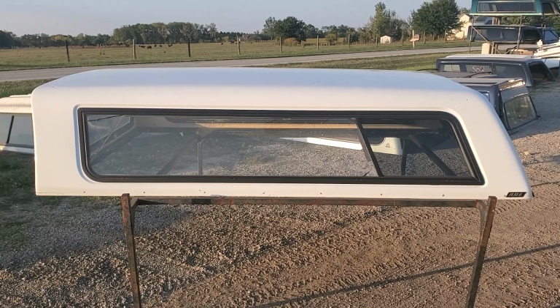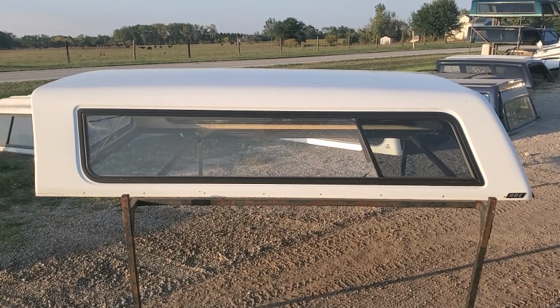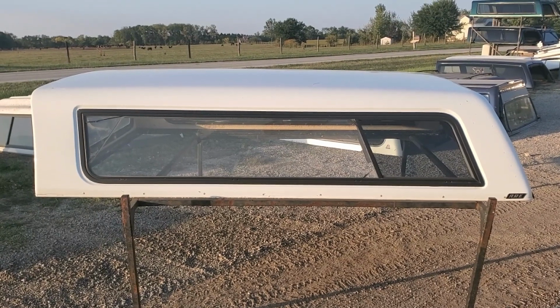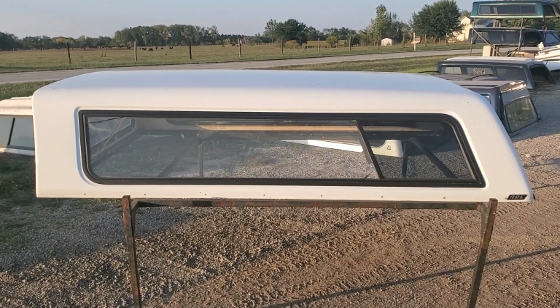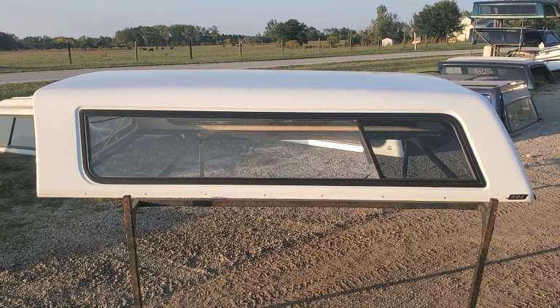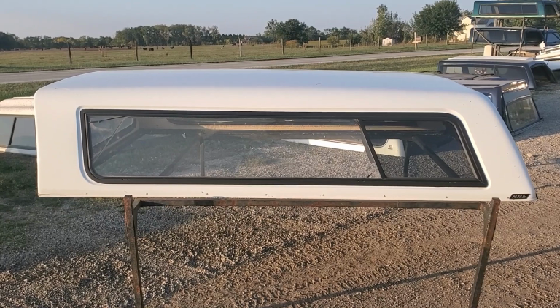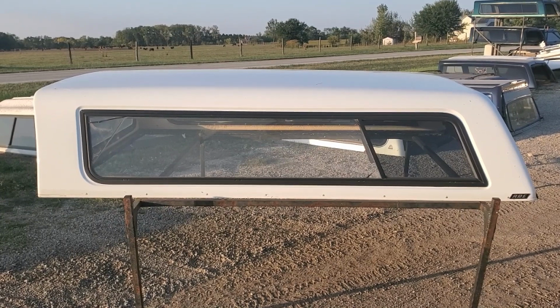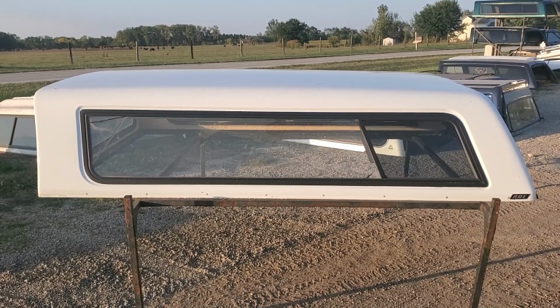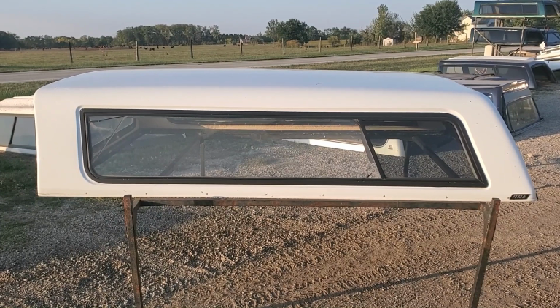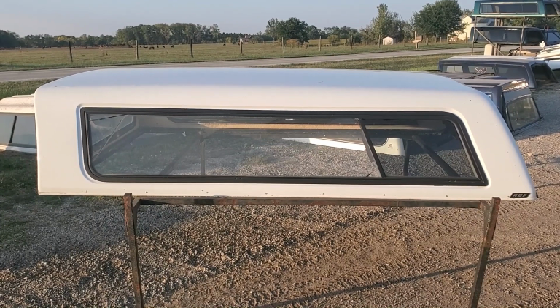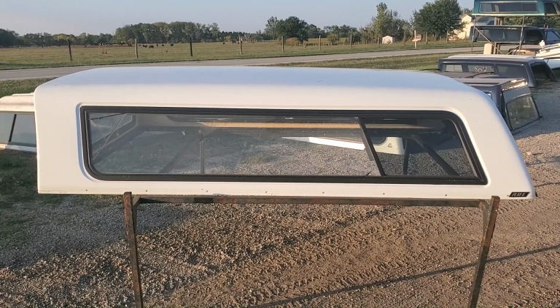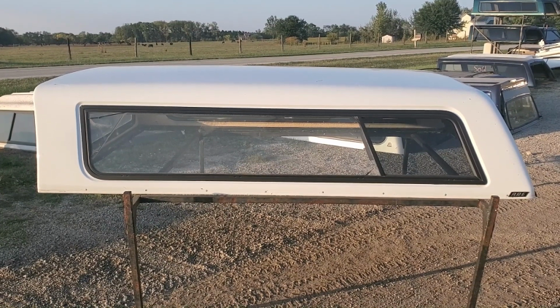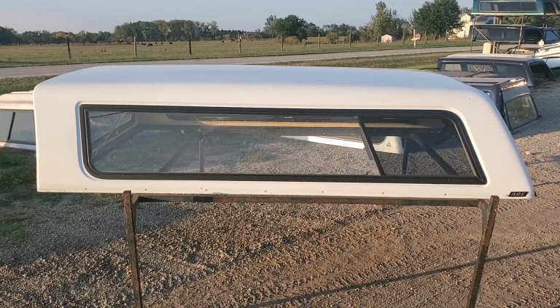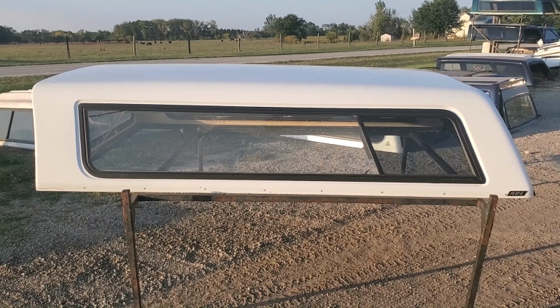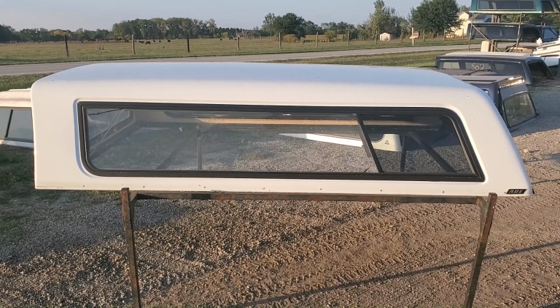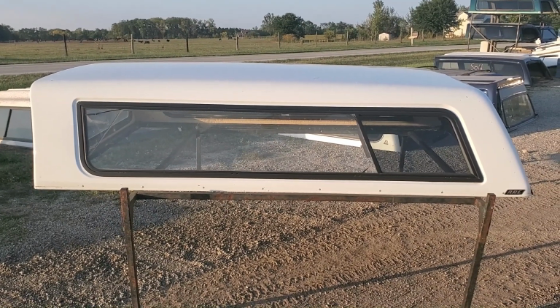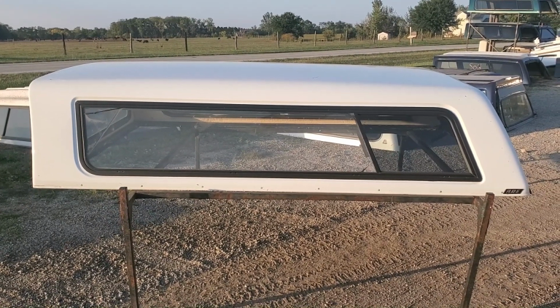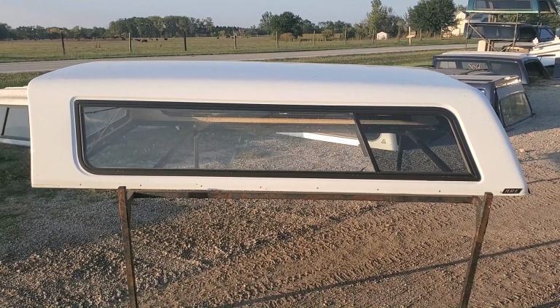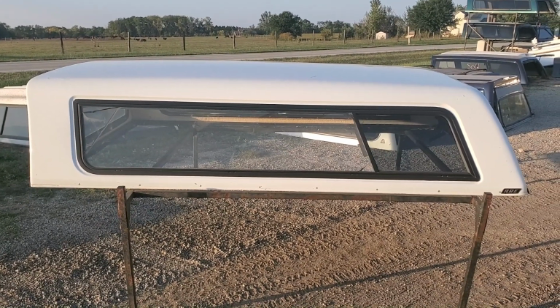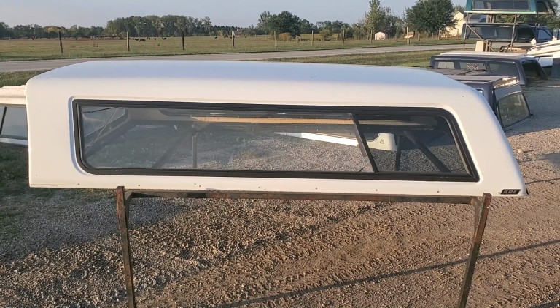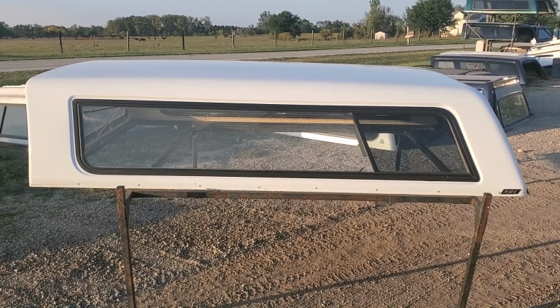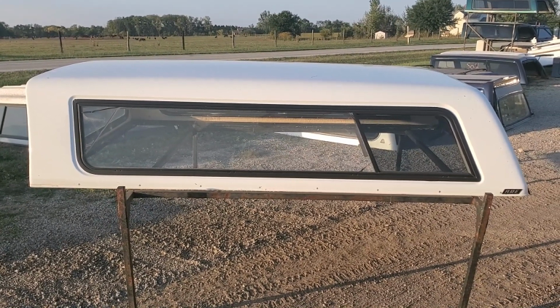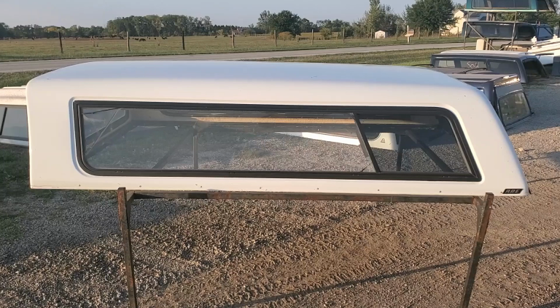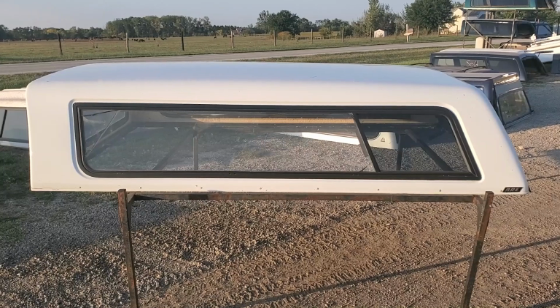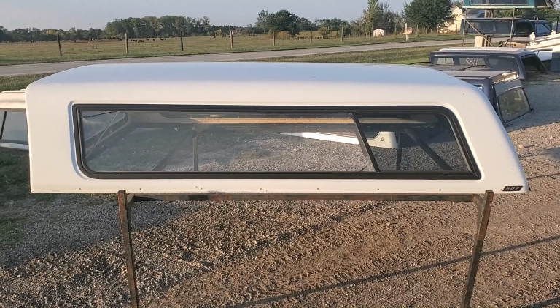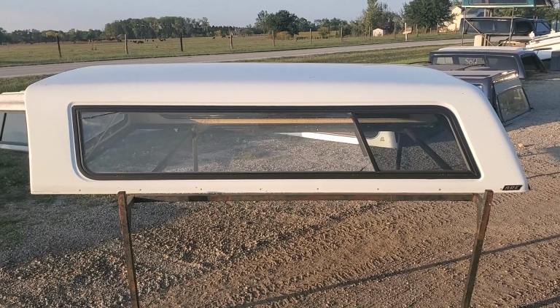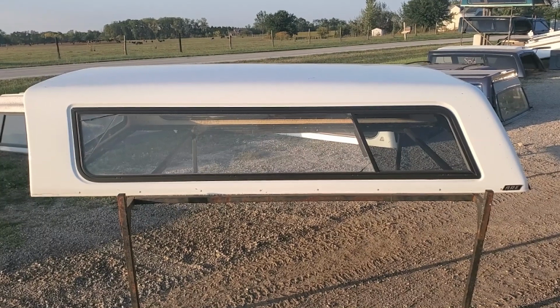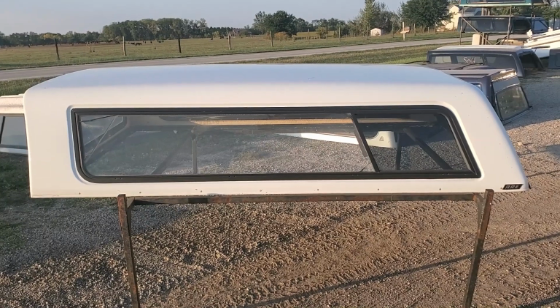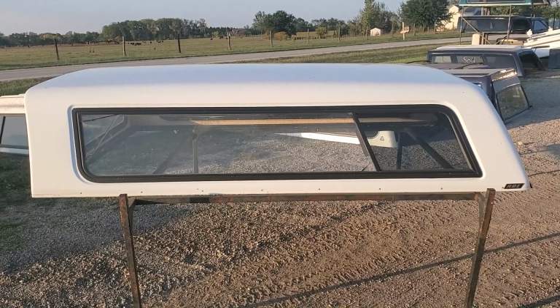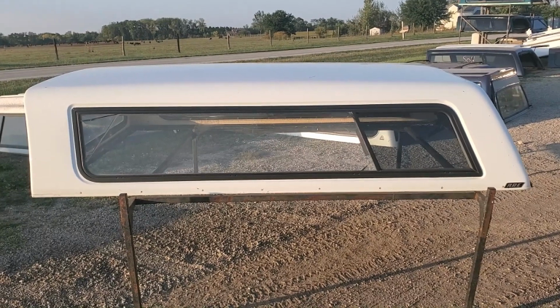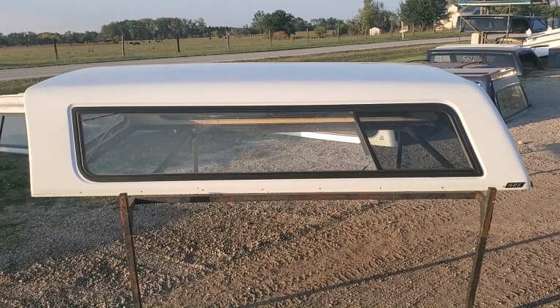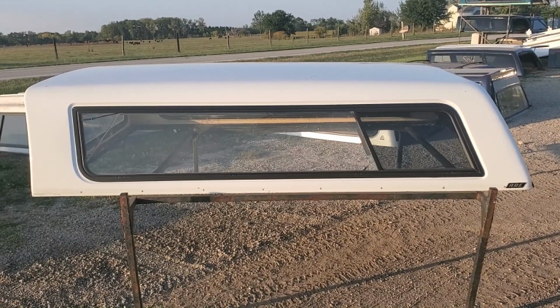Hey guys, today we've got a Cab High V-Series by ARE. It's a 1999 to 2006 Chevy GMC truck with an 8-foot bed.